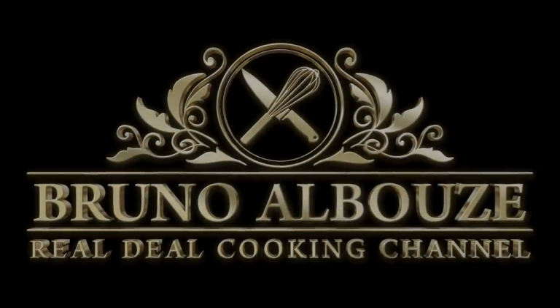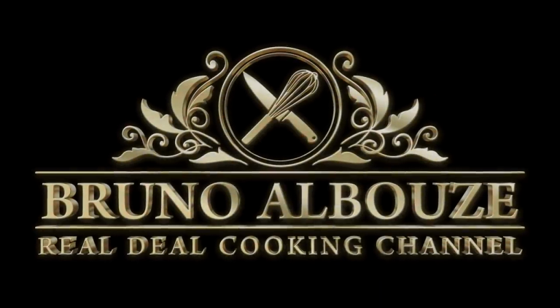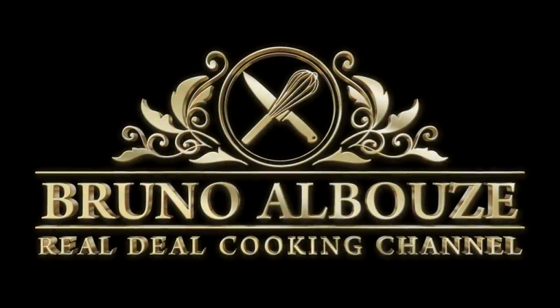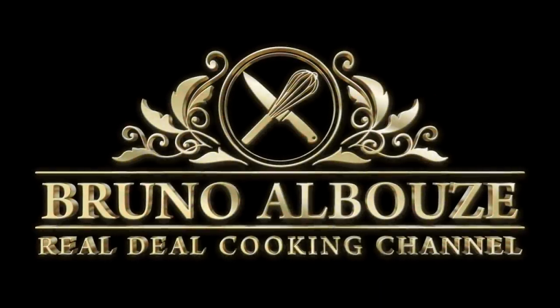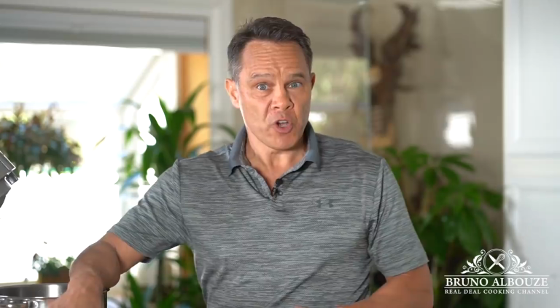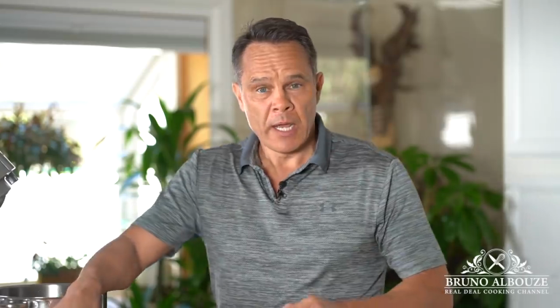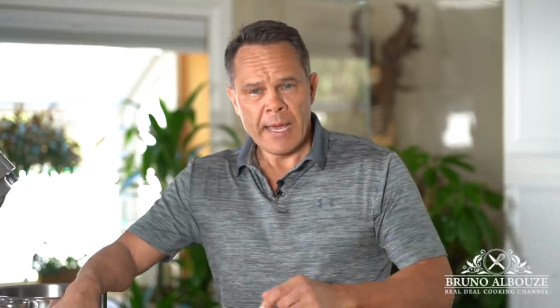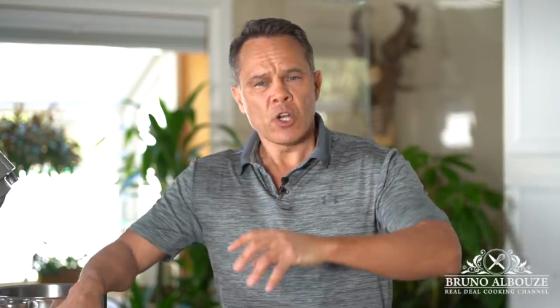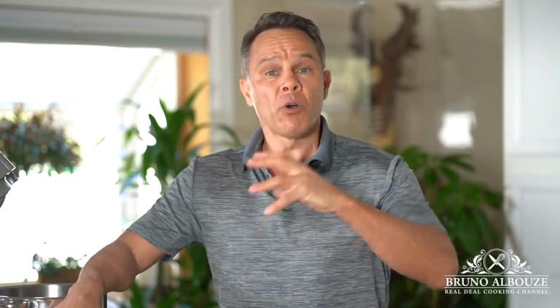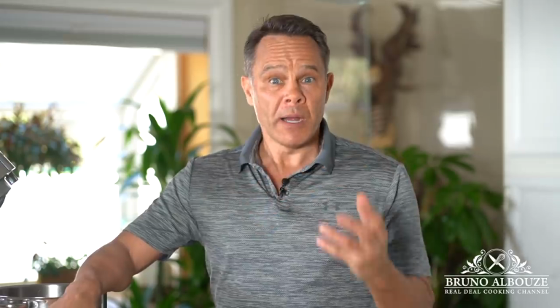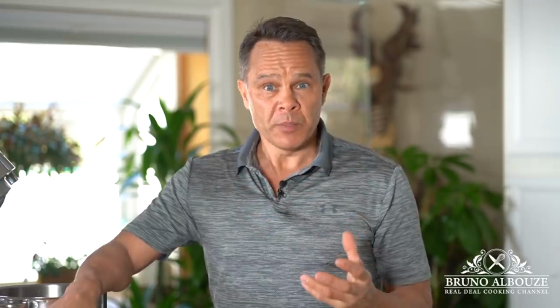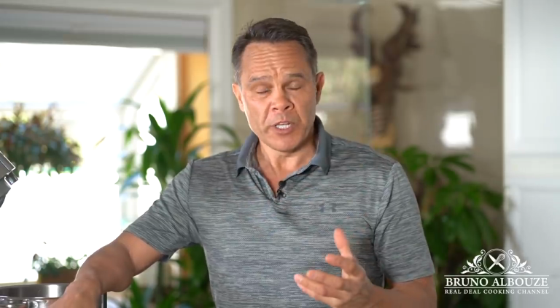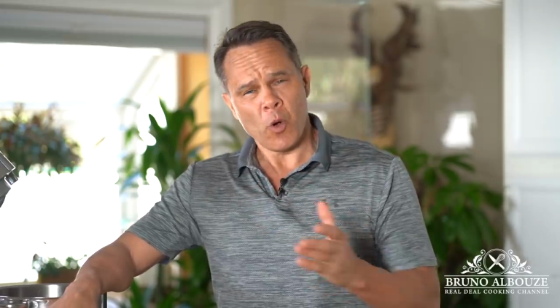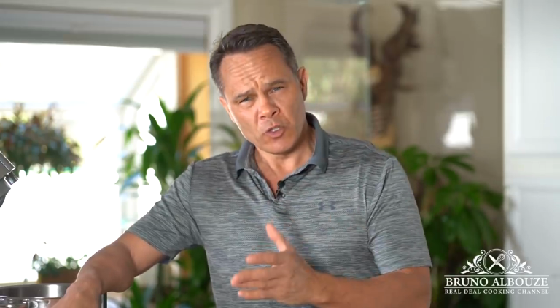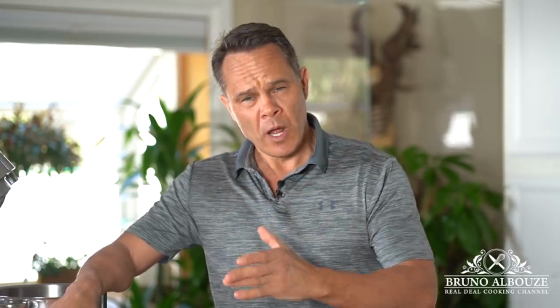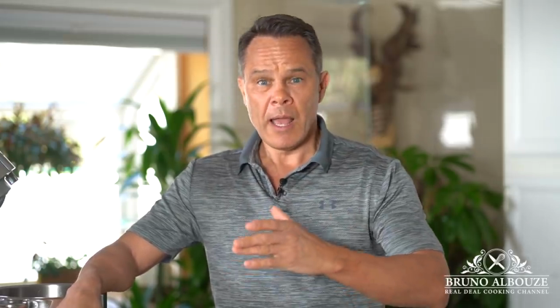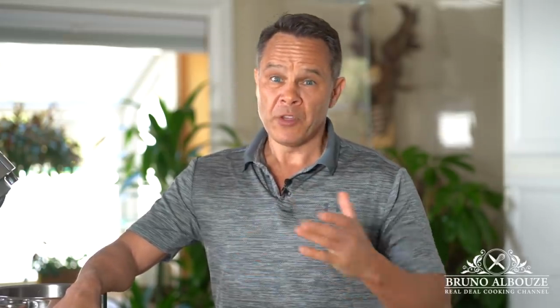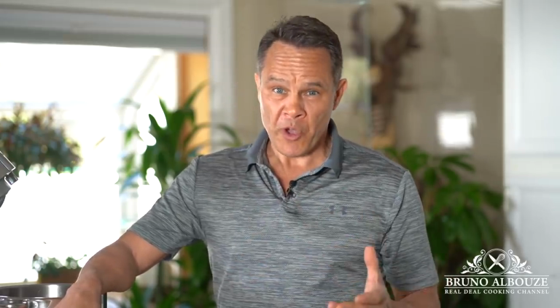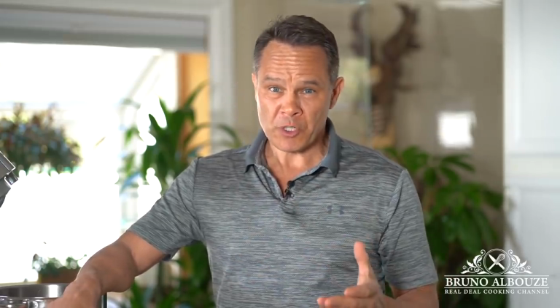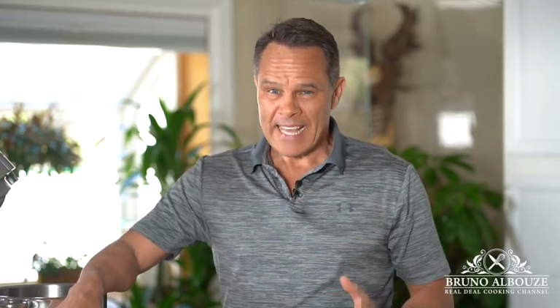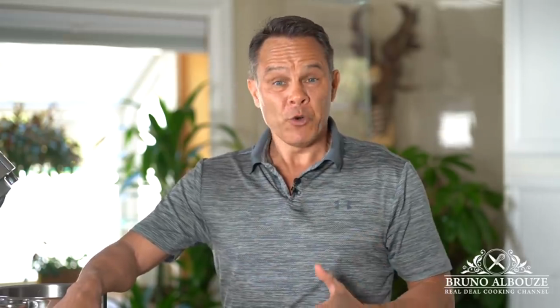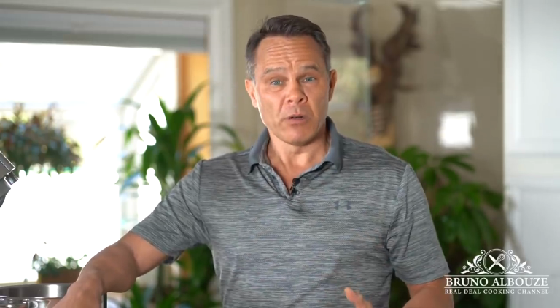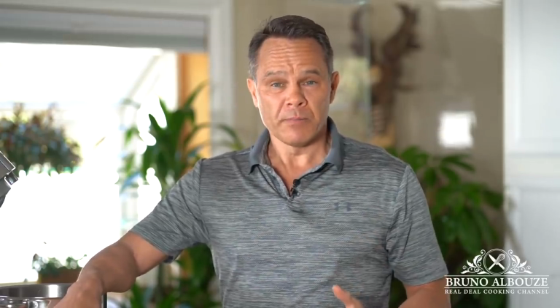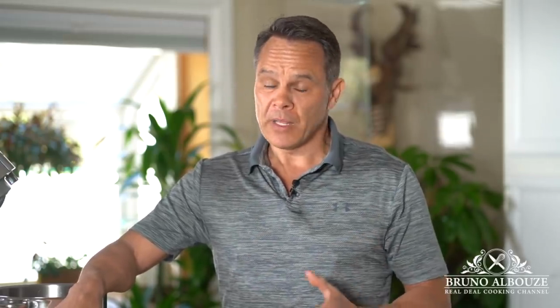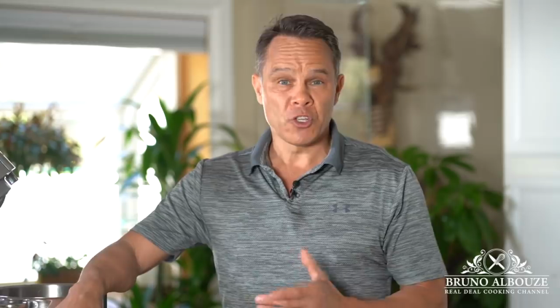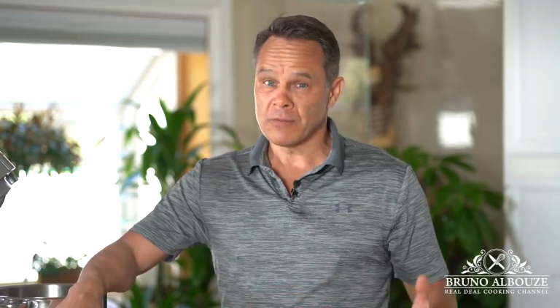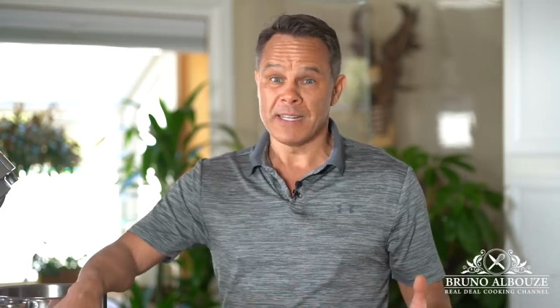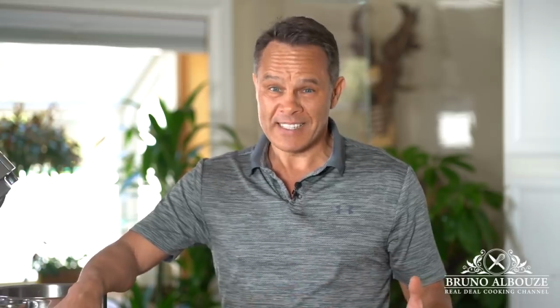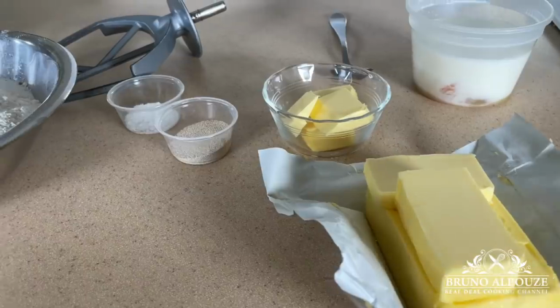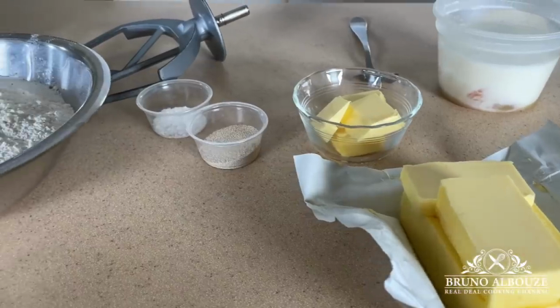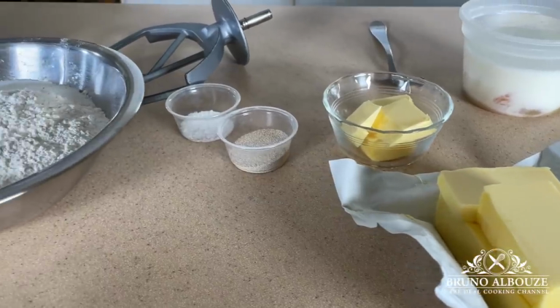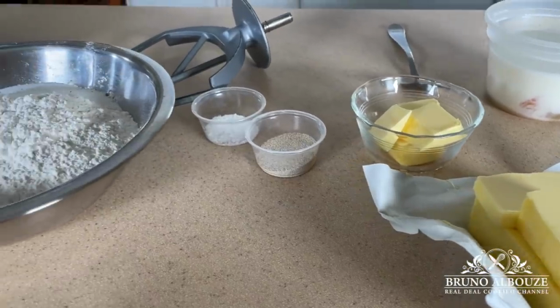Puff pastry brioche — it's a compromise between the croissant dough and the brioche, and the result is just fantastic.